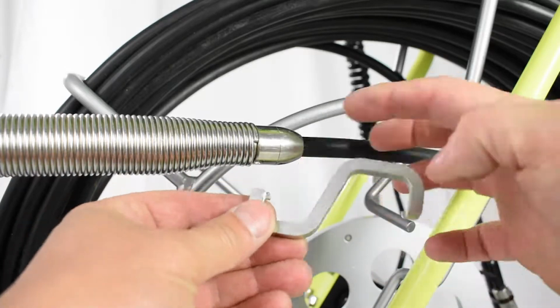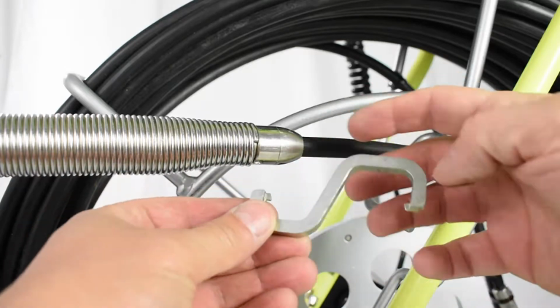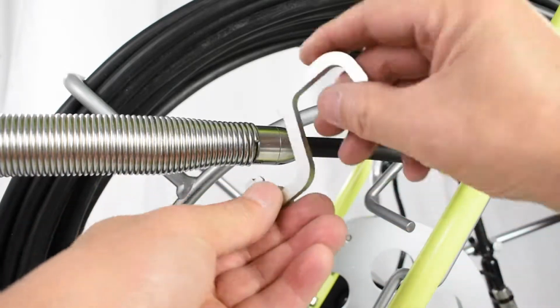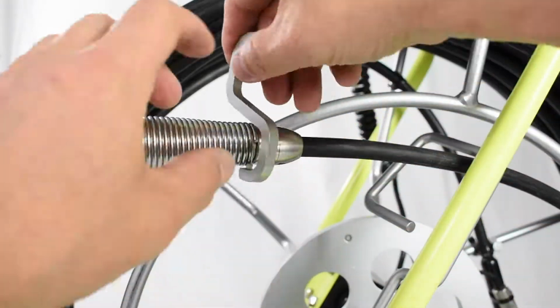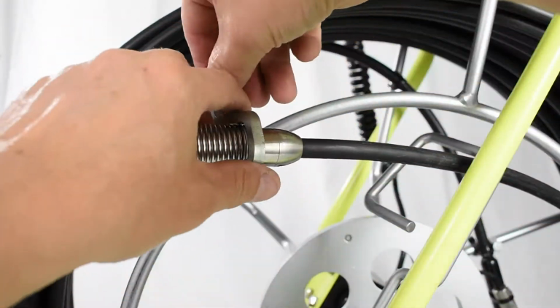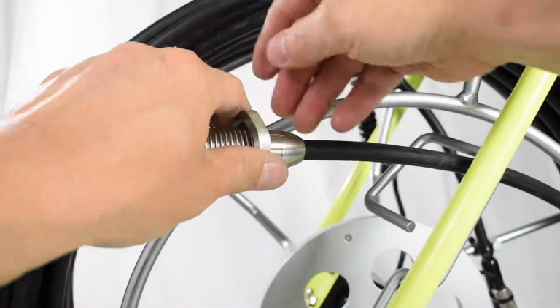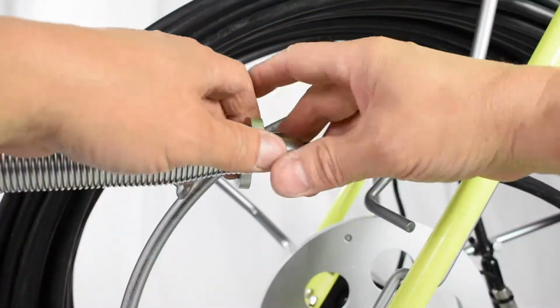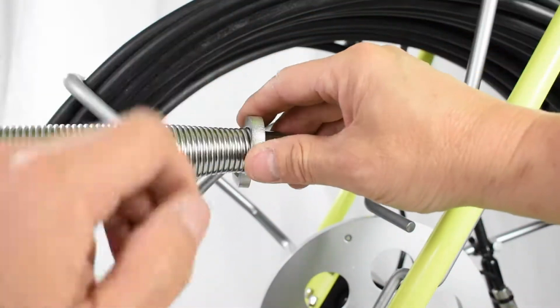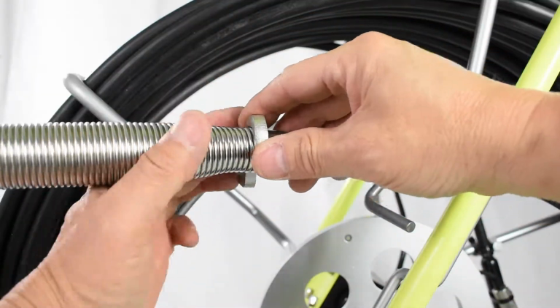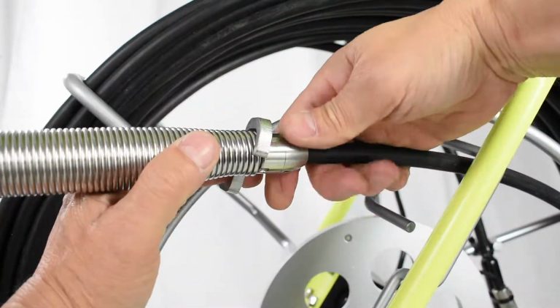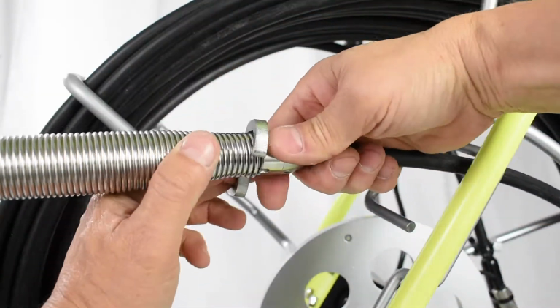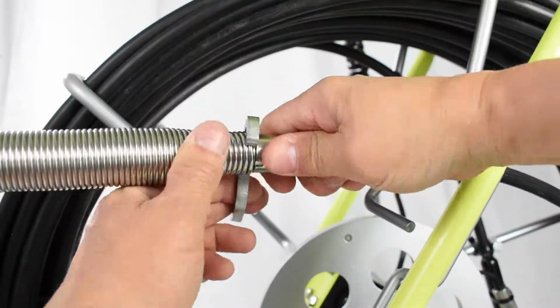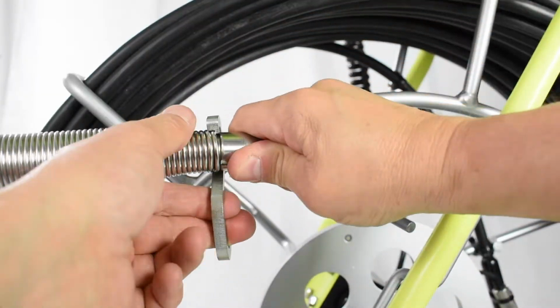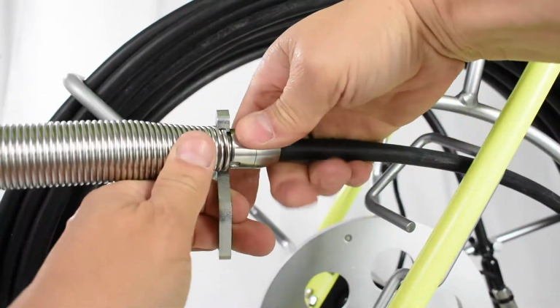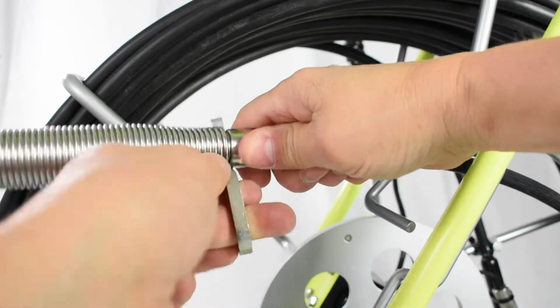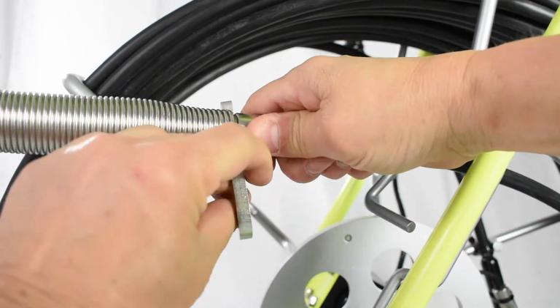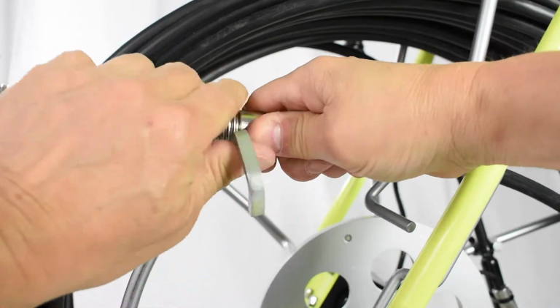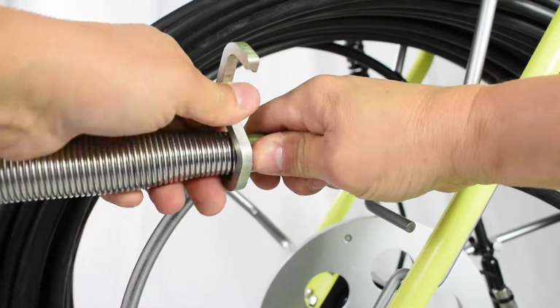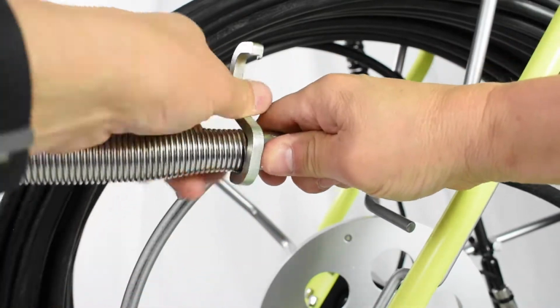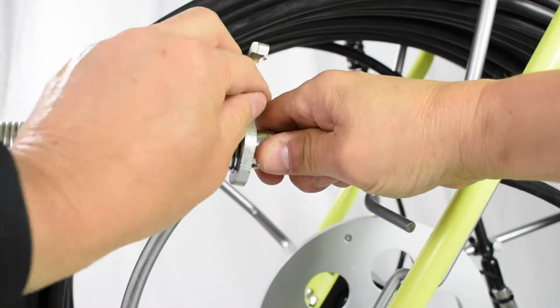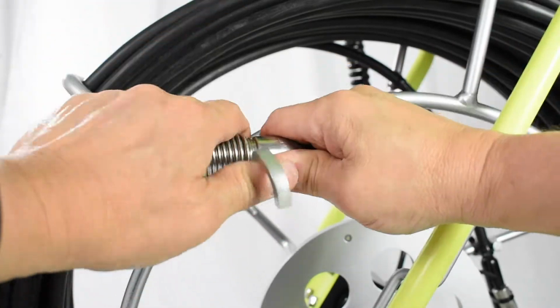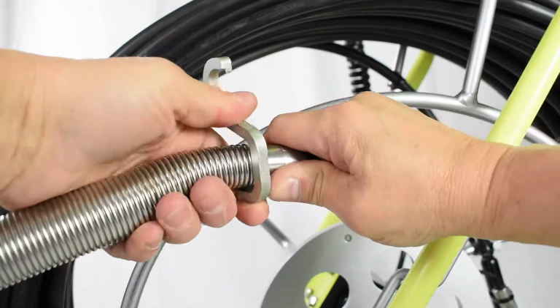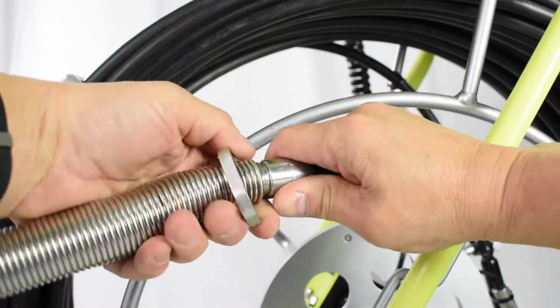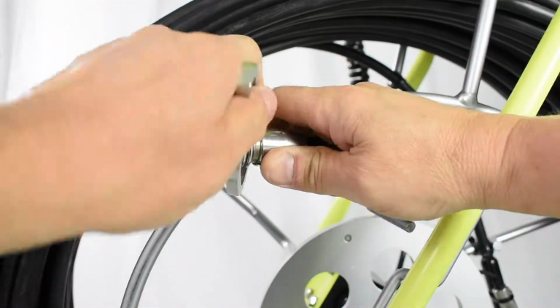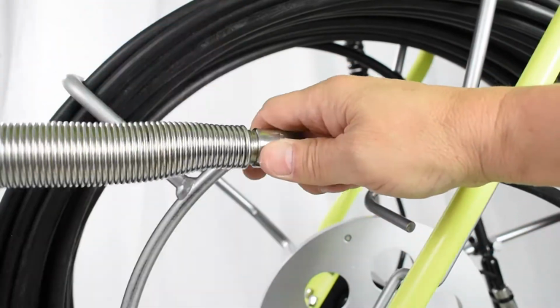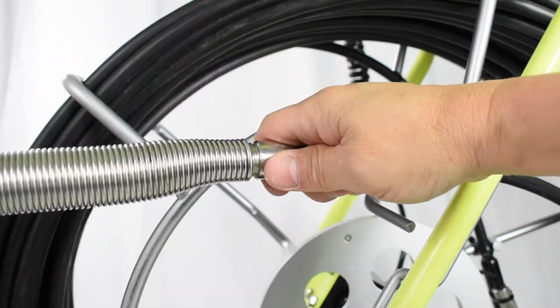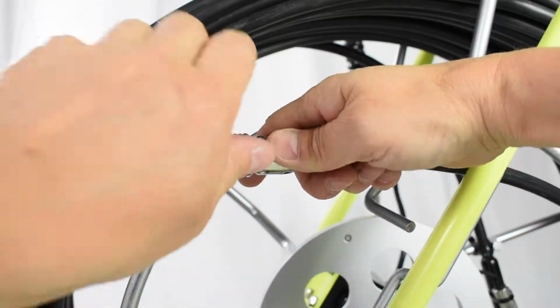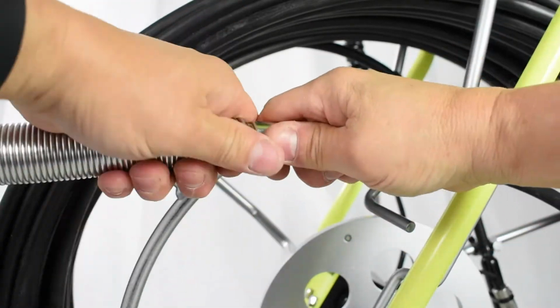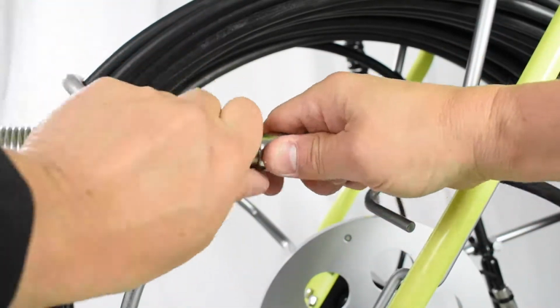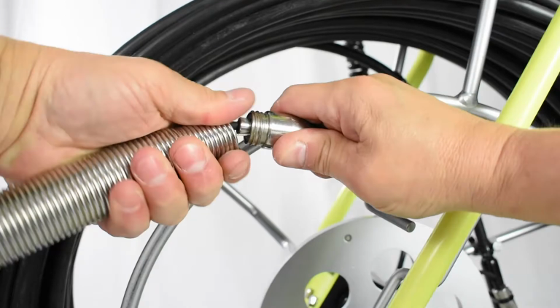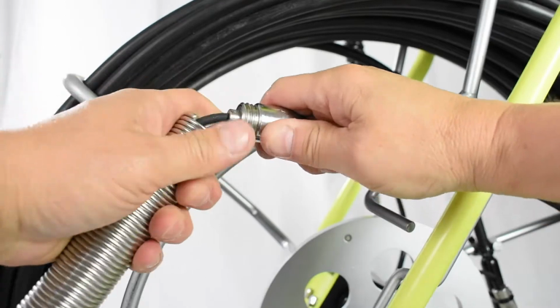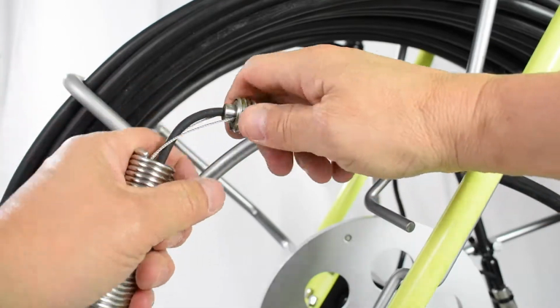Using the small end of the S-Tool, insert into the notch and push the spring away from you while holding the termination firmly. Finish unscrewing the spring by hand.